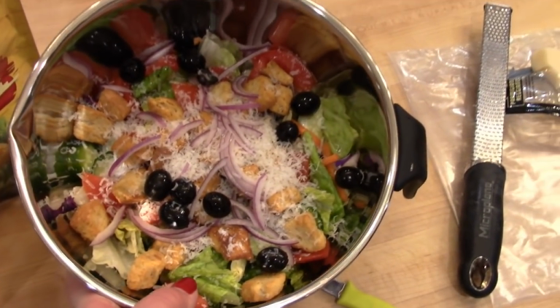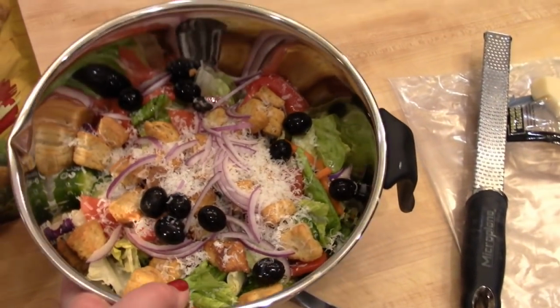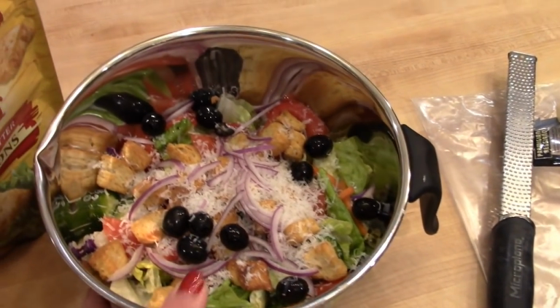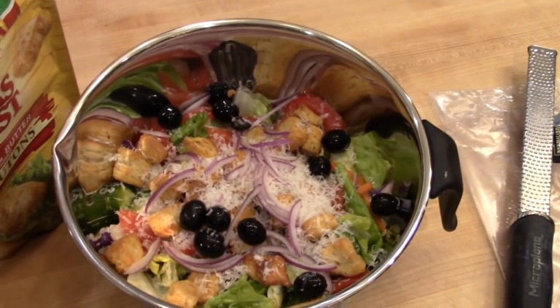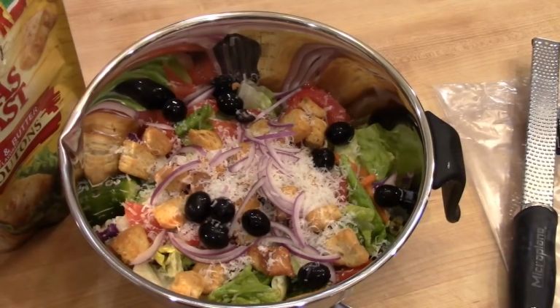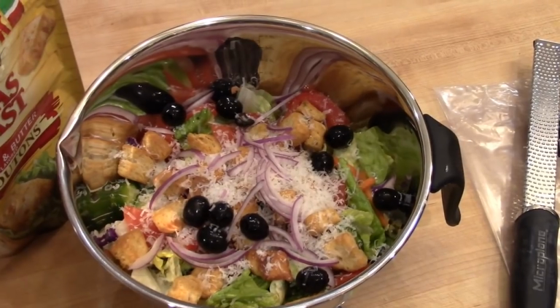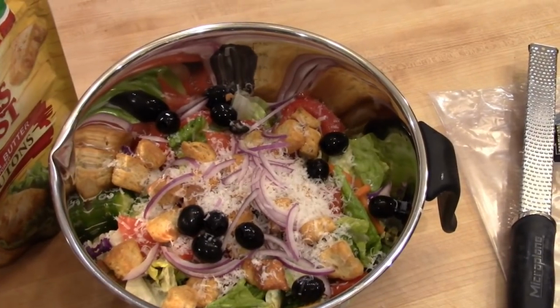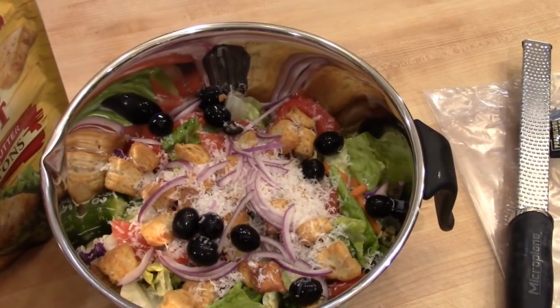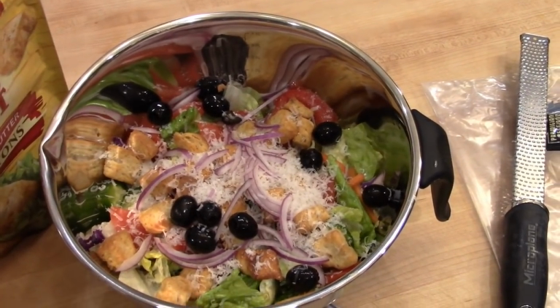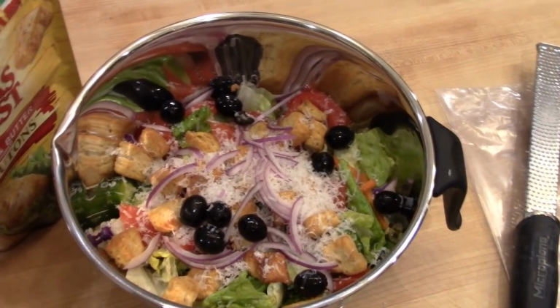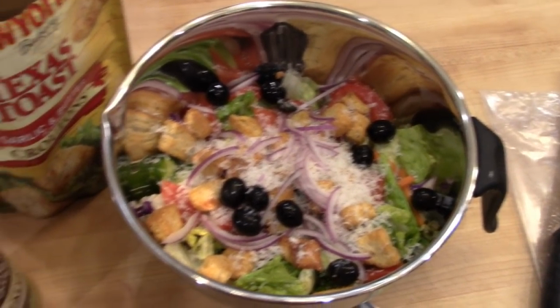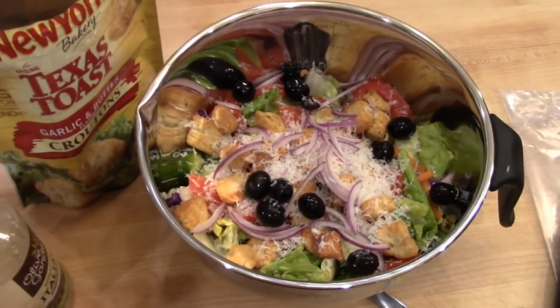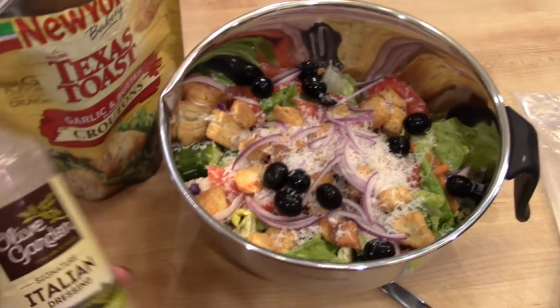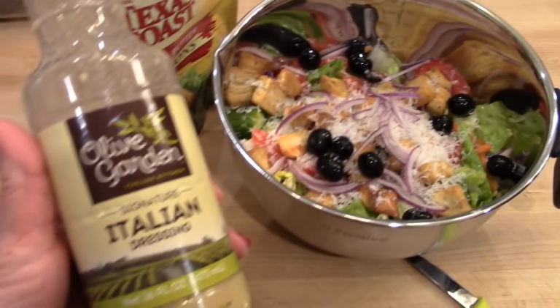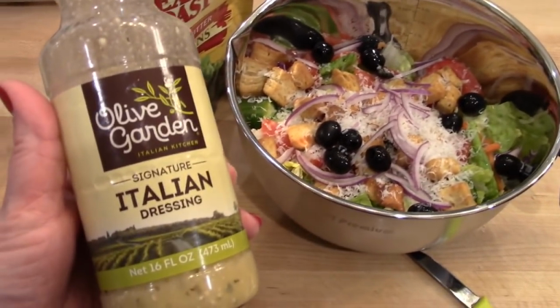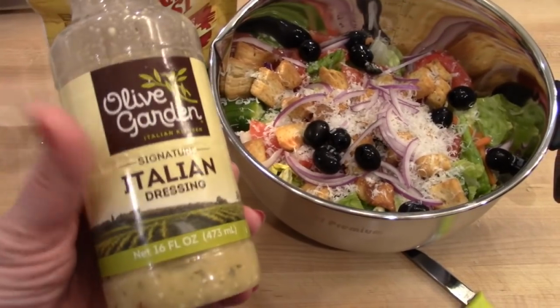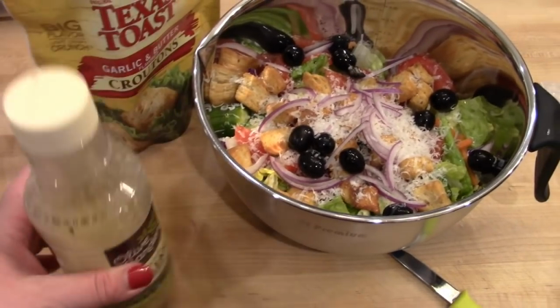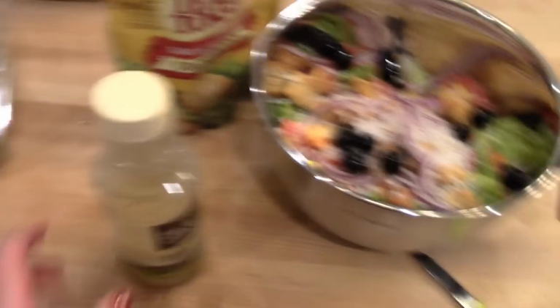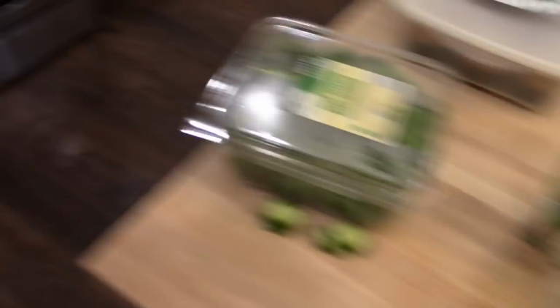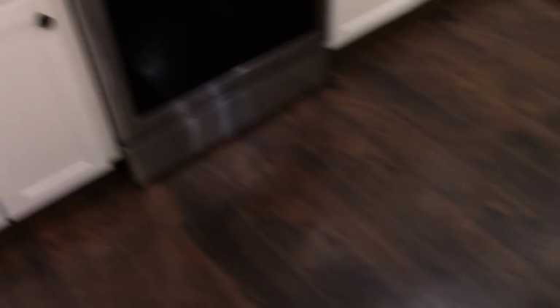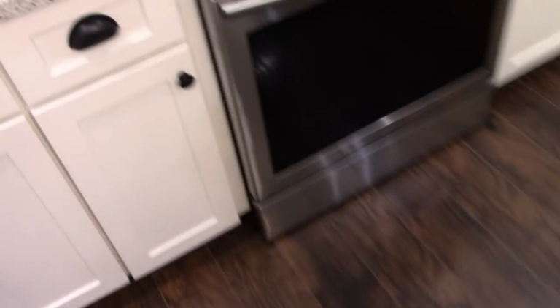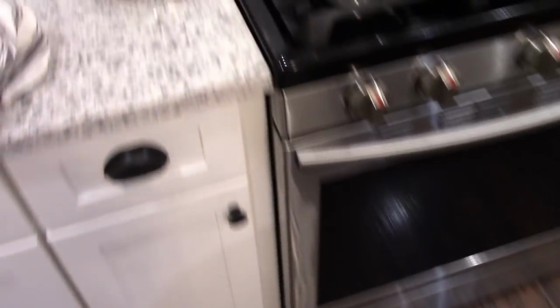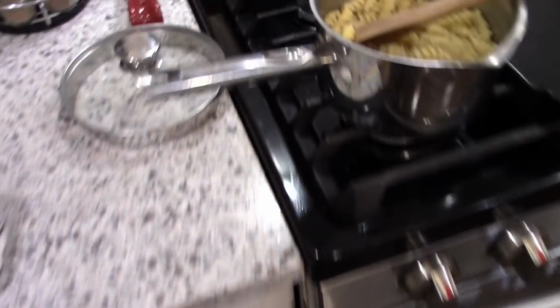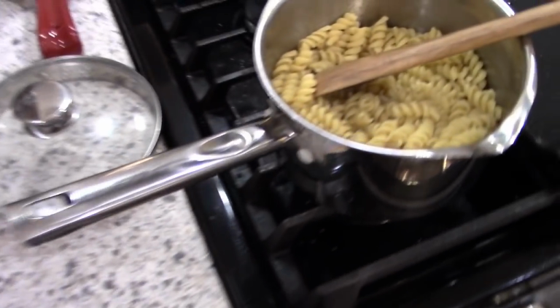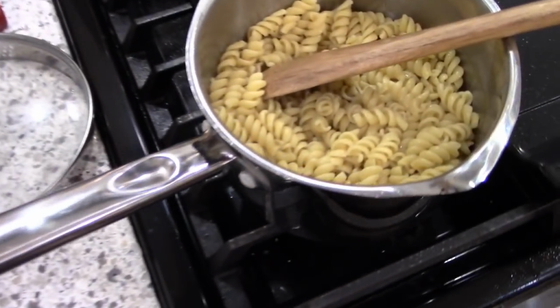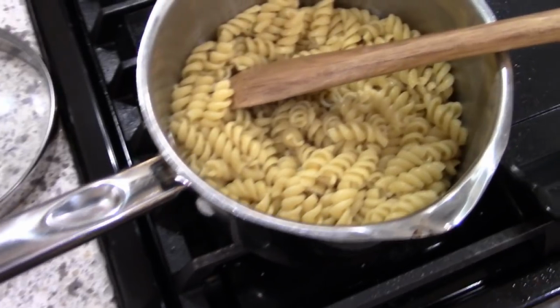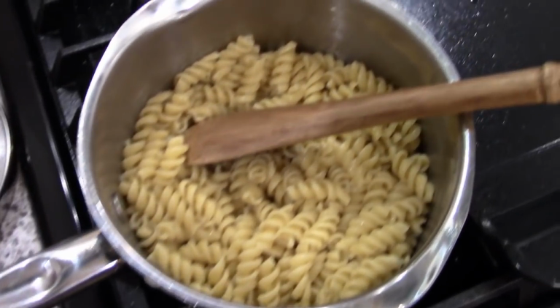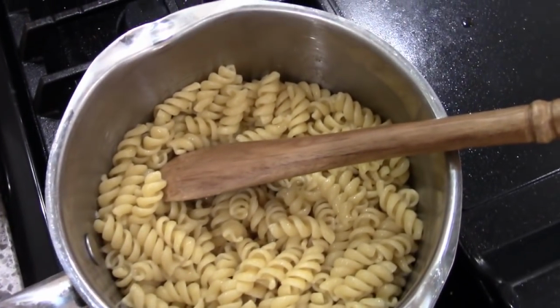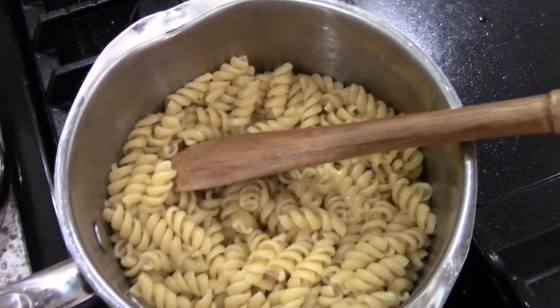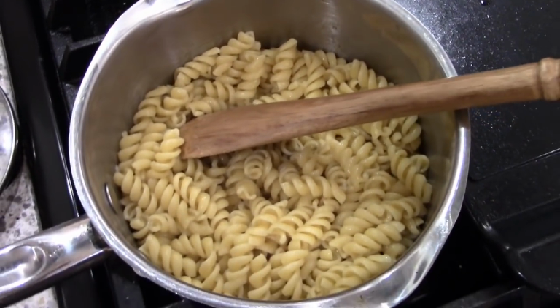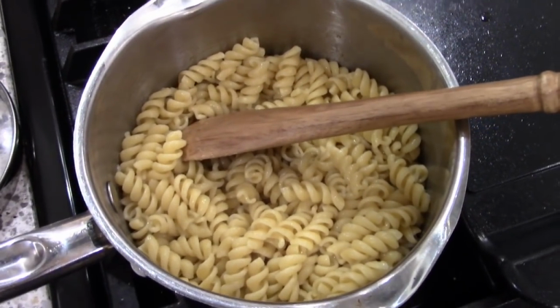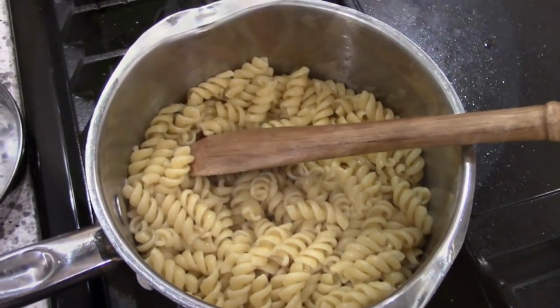On the side I made a quick salad — just some lettuce and some salad toppings and I'm using the Olive Garden Italian dressing, sort of my own copycat Italian salad. And then I did make some pasta on the side for the kids to eat with it.